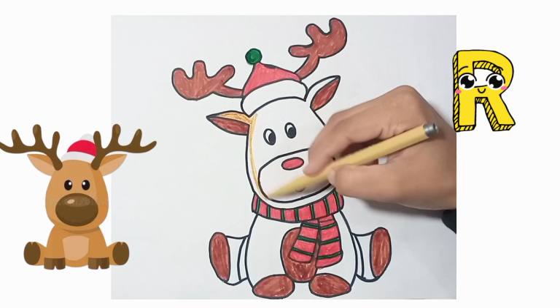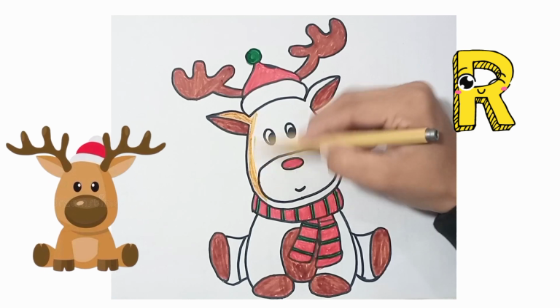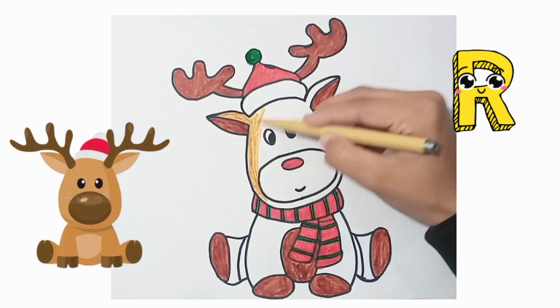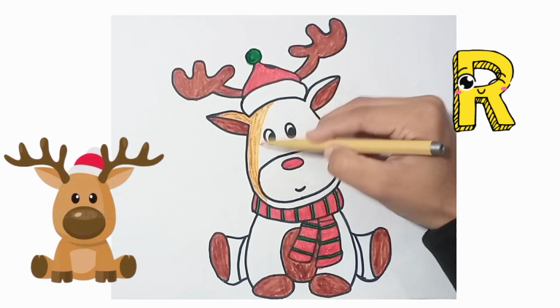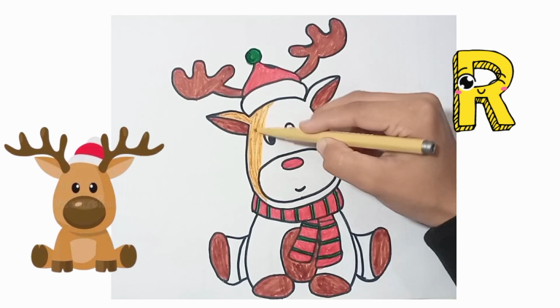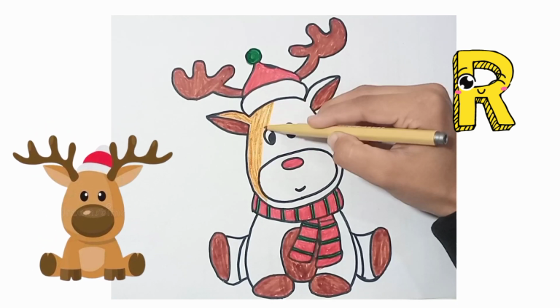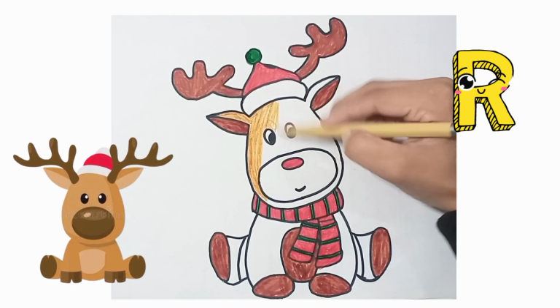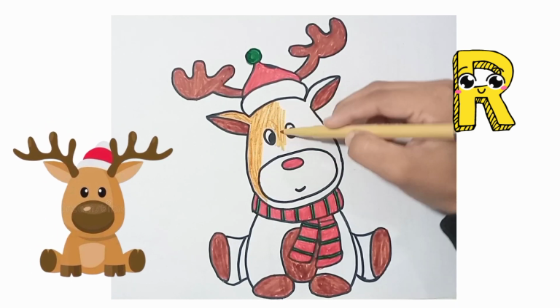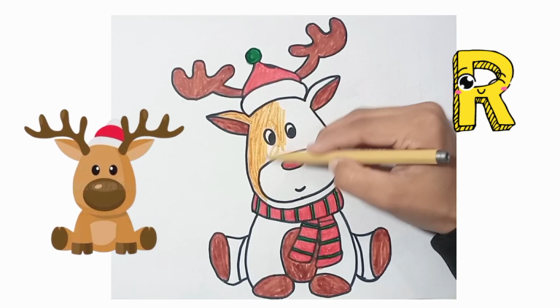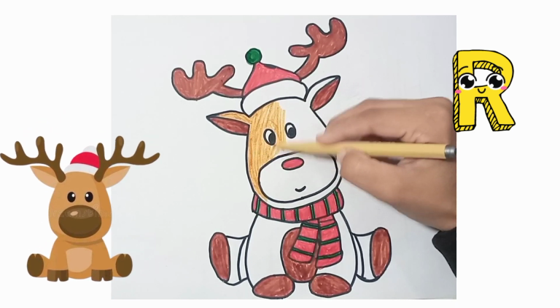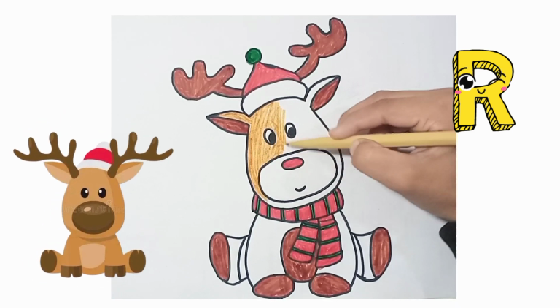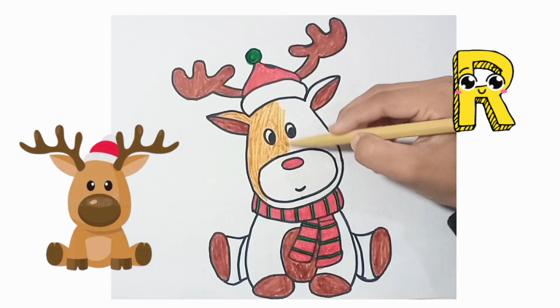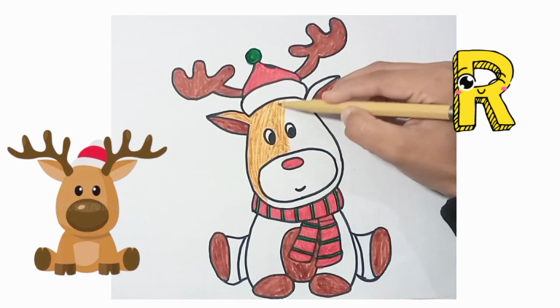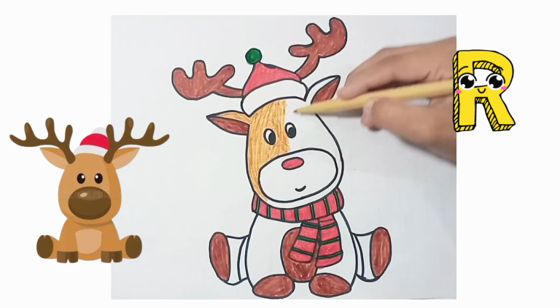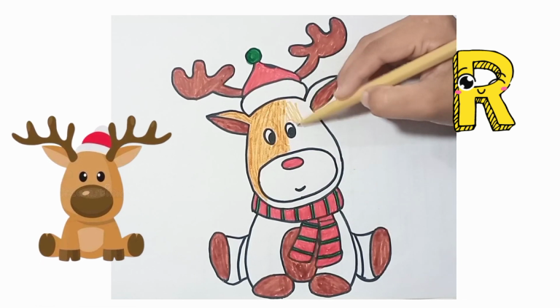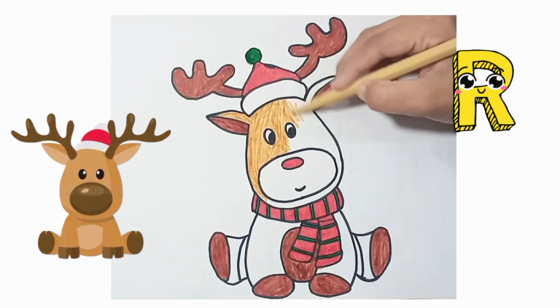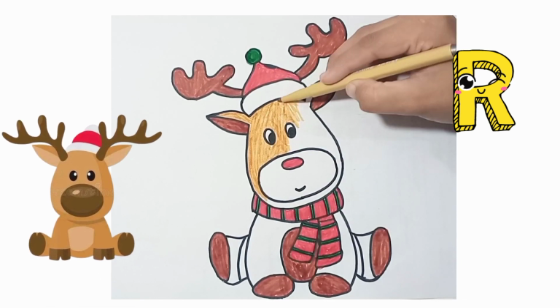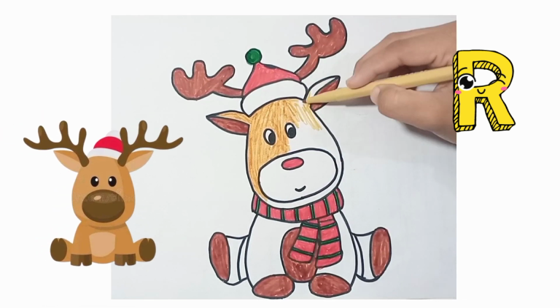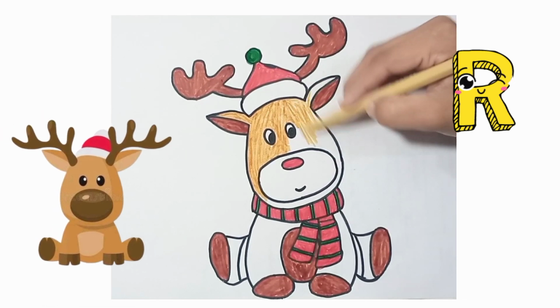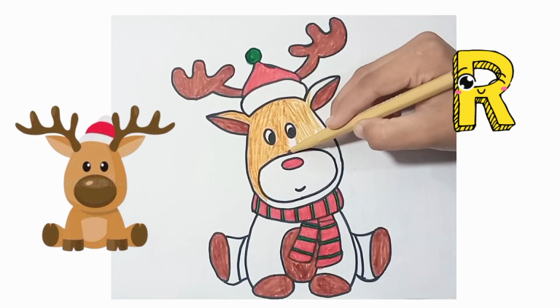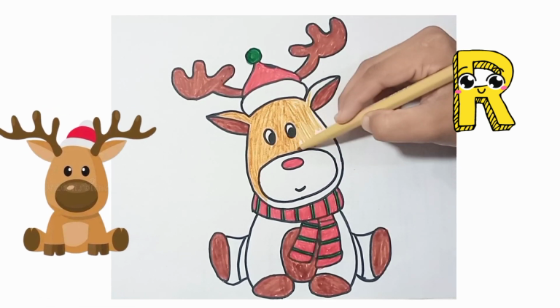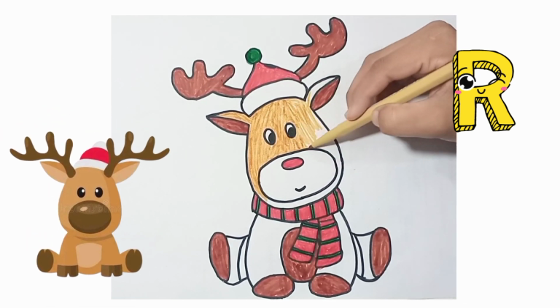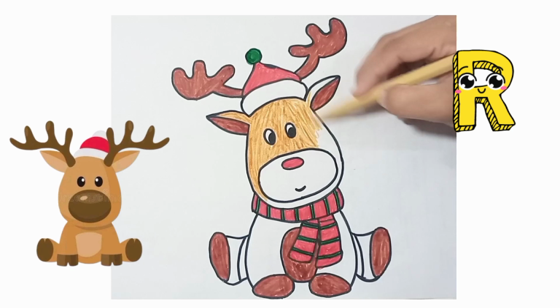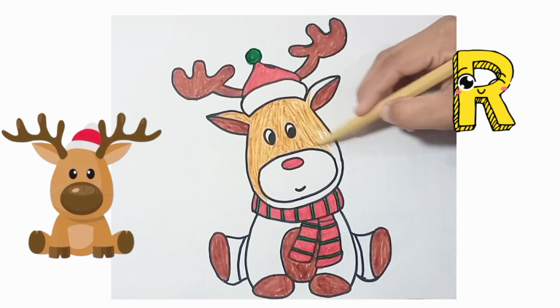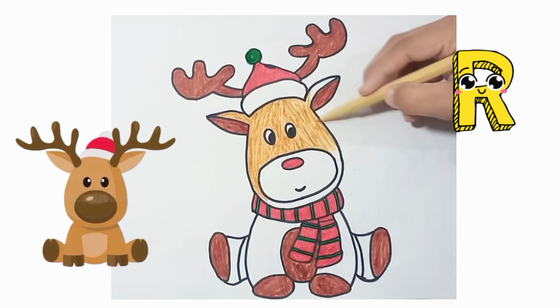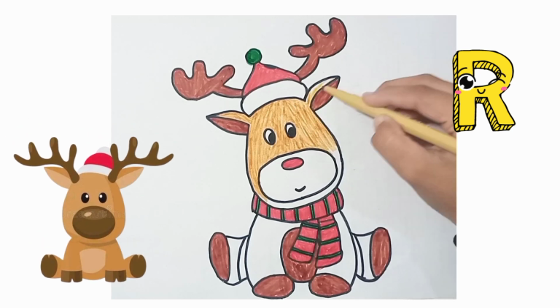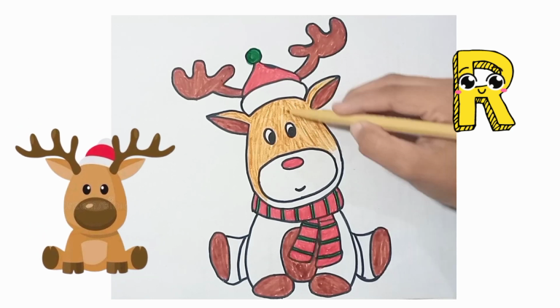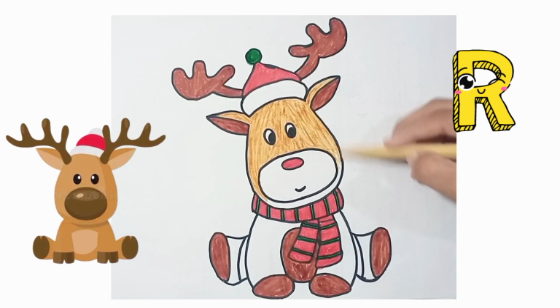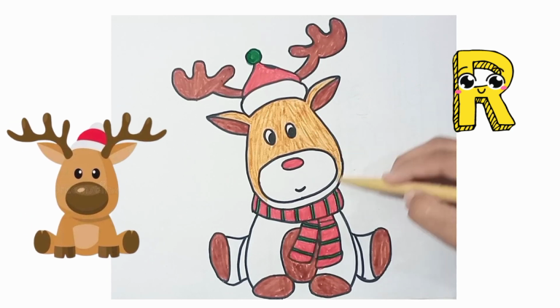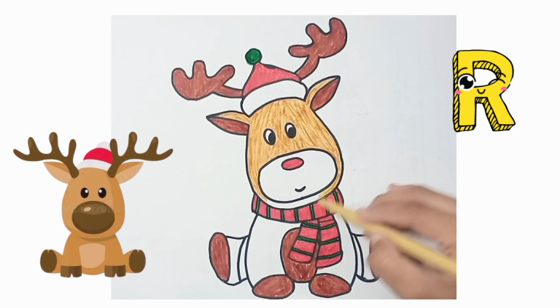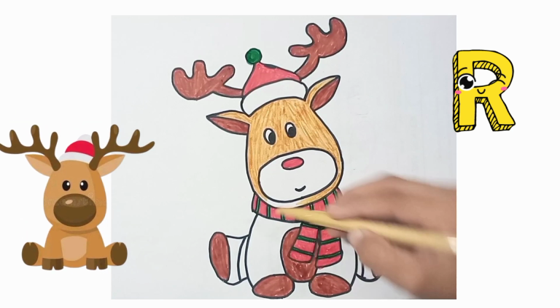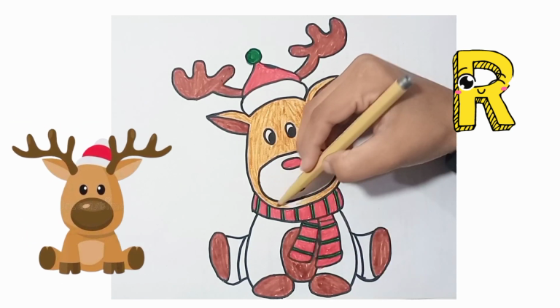Now I am doing skin color on Rudolph's body parts. Now coloring with me, kids, step by step in Rudolph. See how I am doing the coloring and making our sketch beautiful.